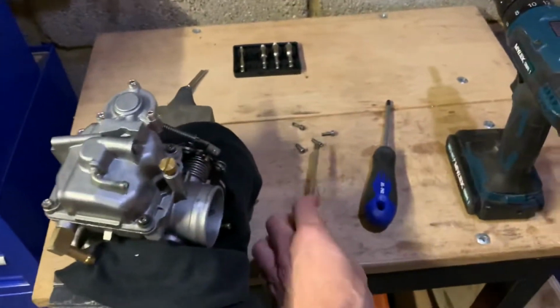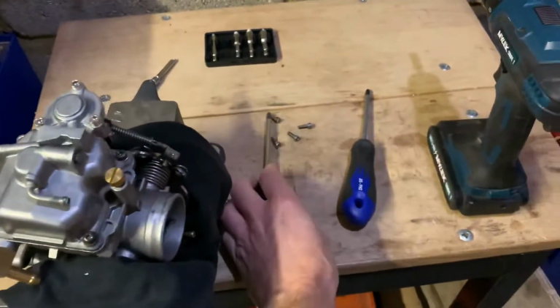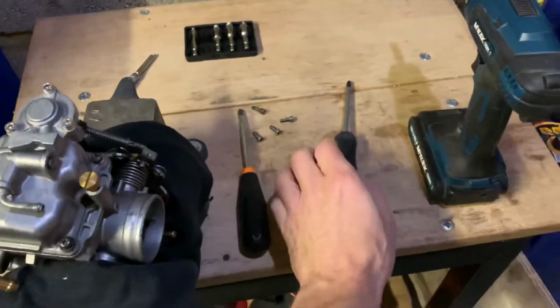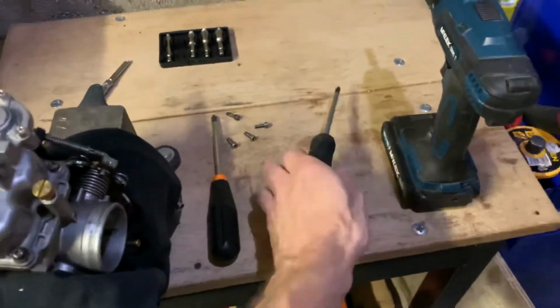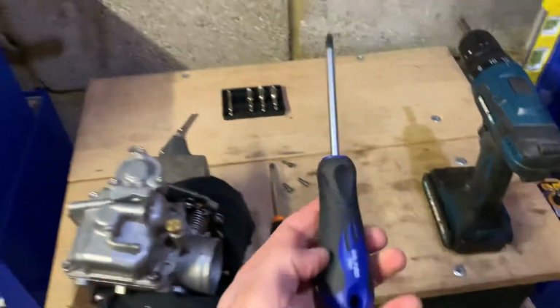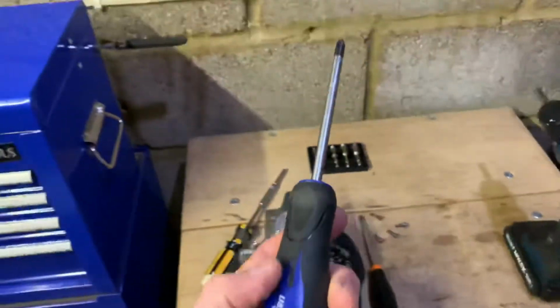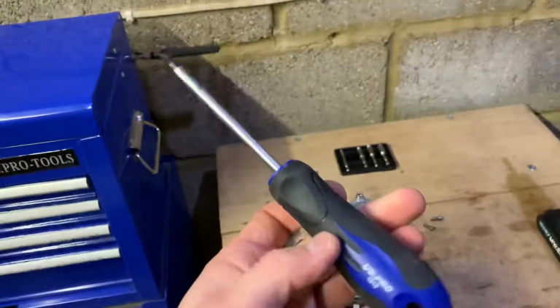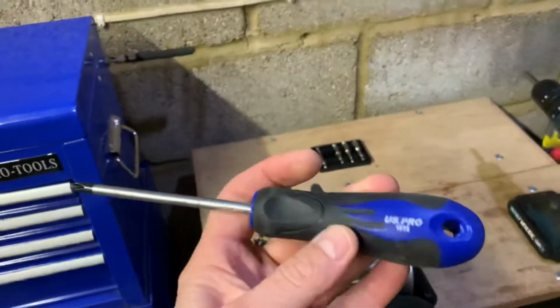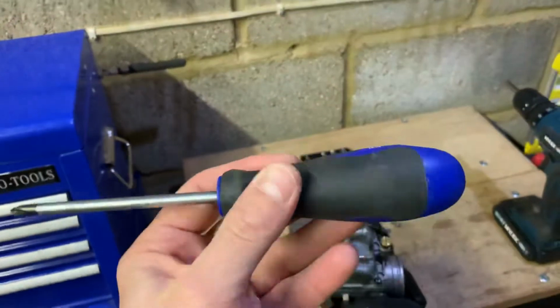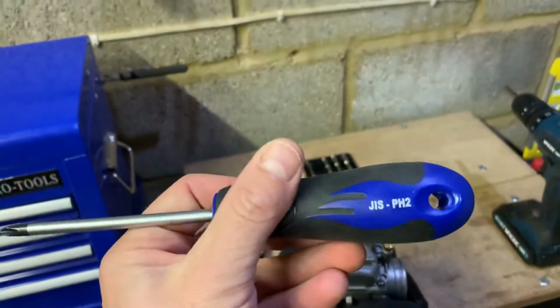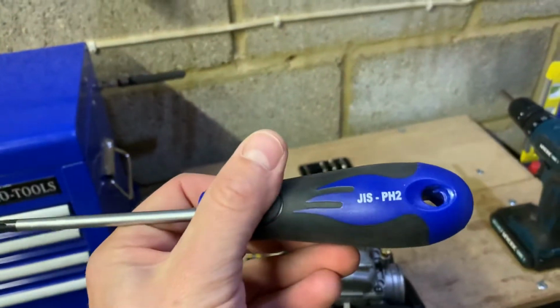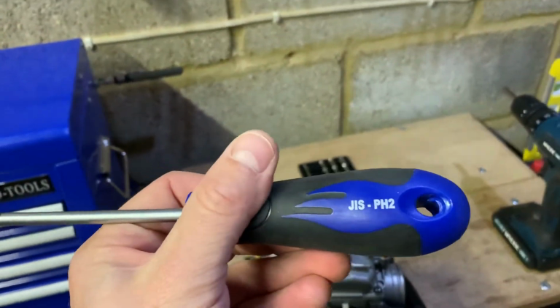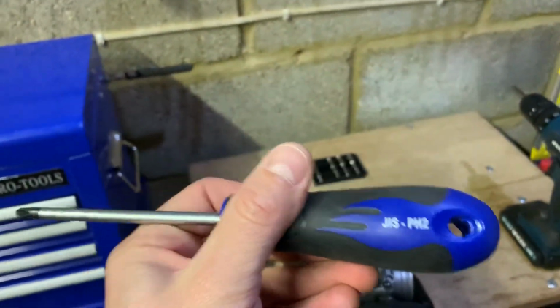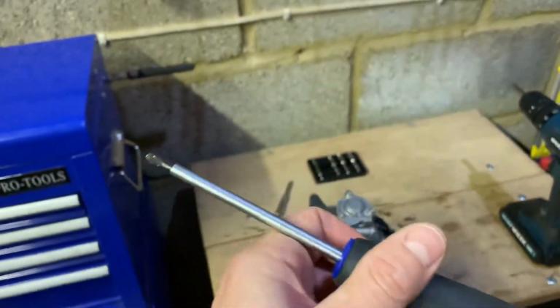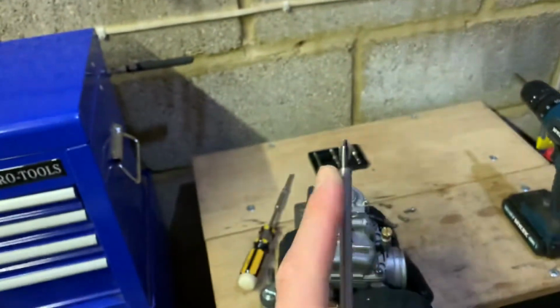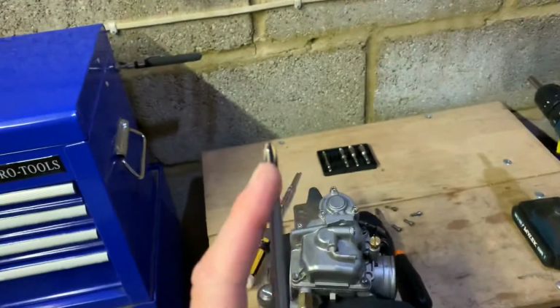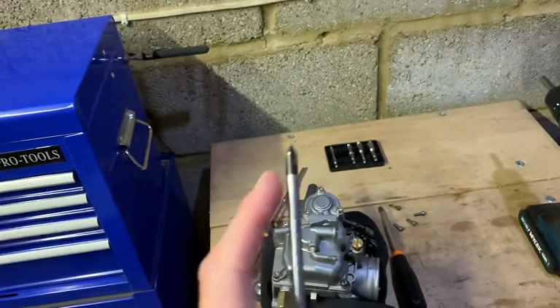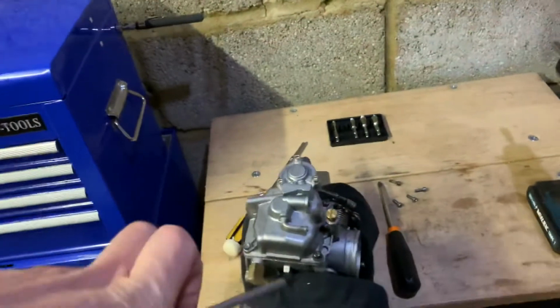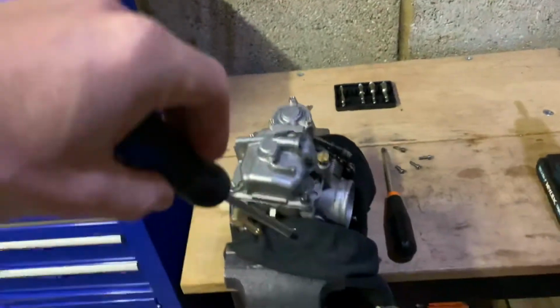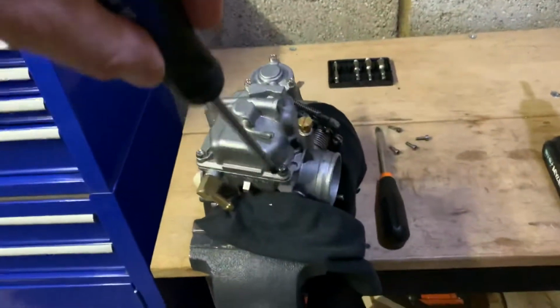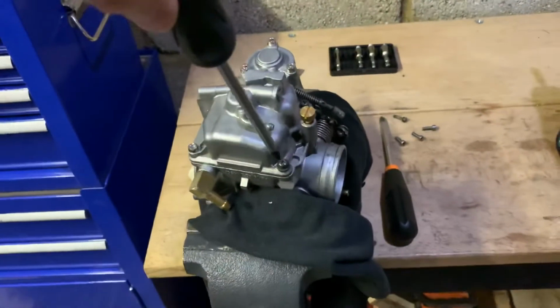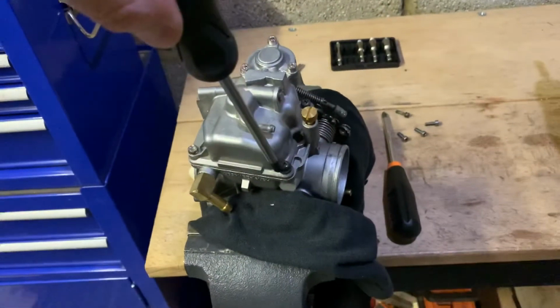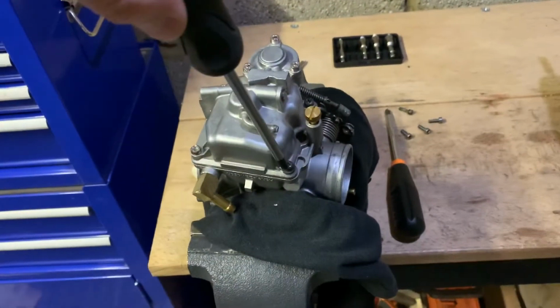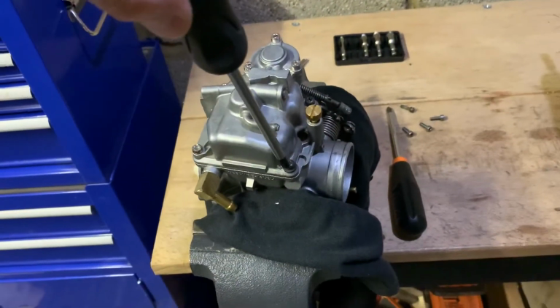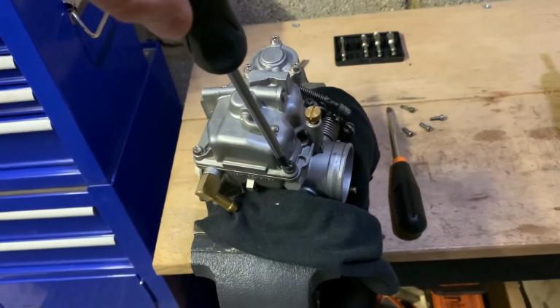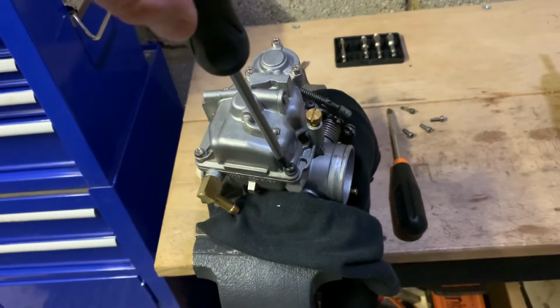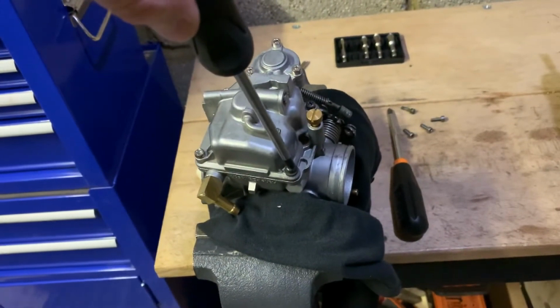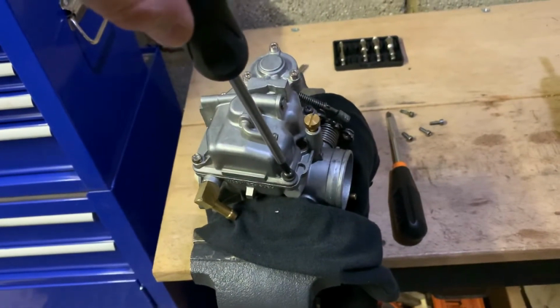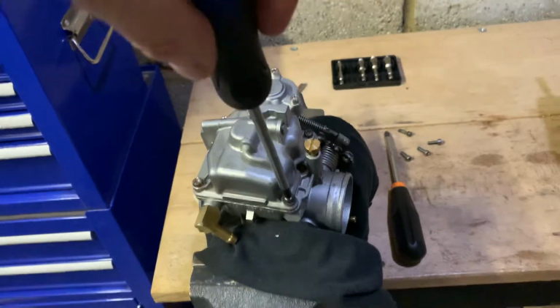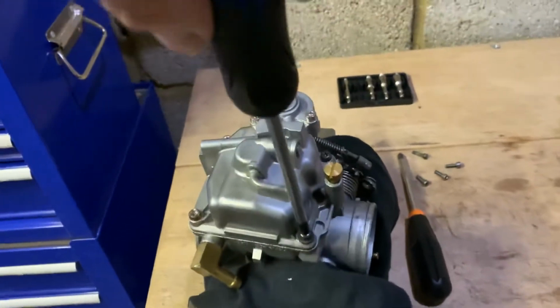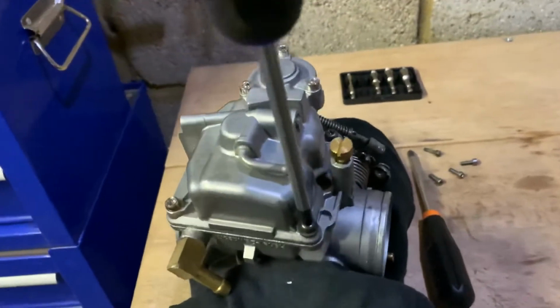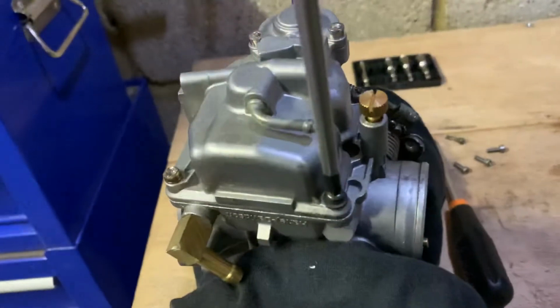Anyway, it's worth investing in one of these JIS screwdrivers. It's going to be a perfect fit and you will never ever strip these bolts again.